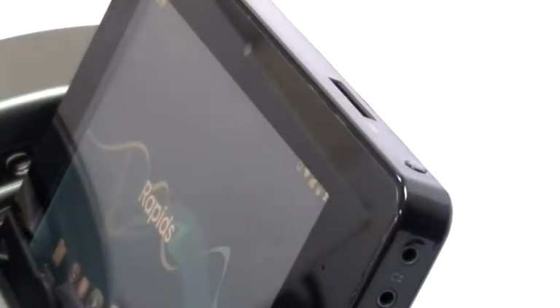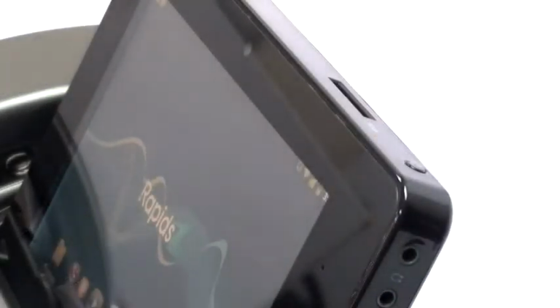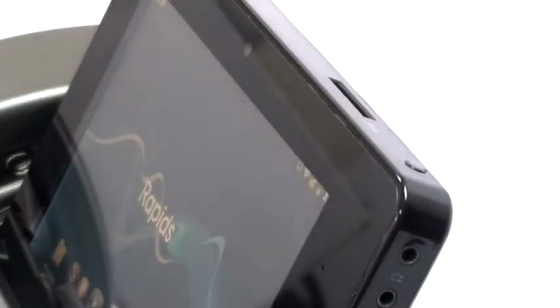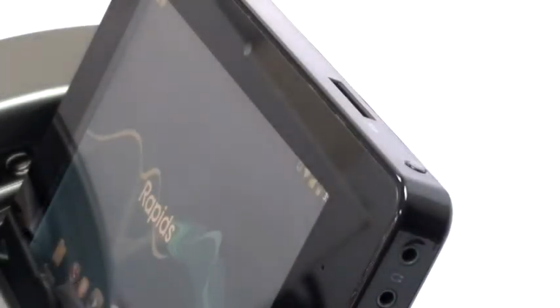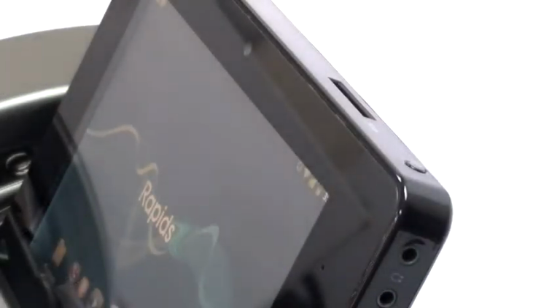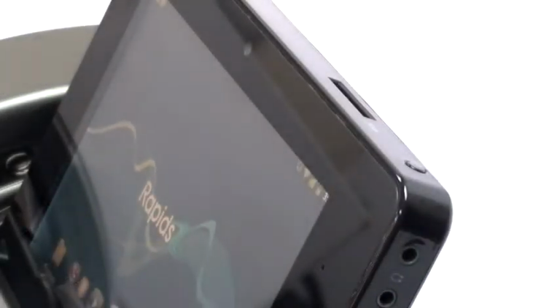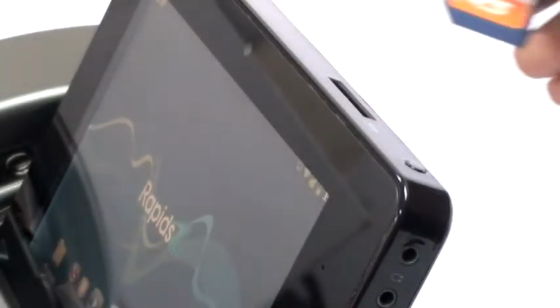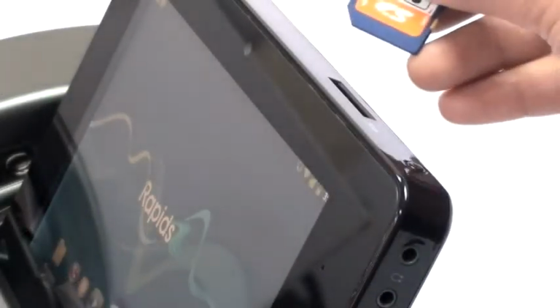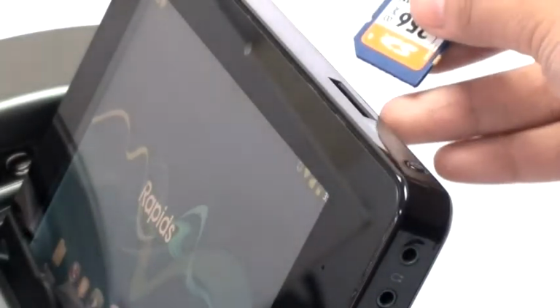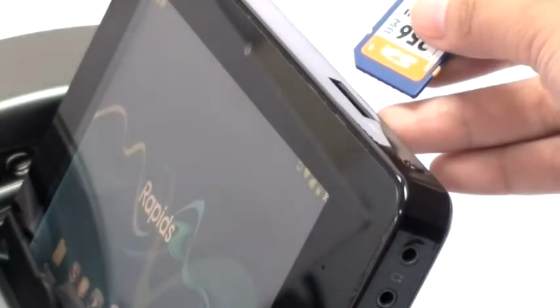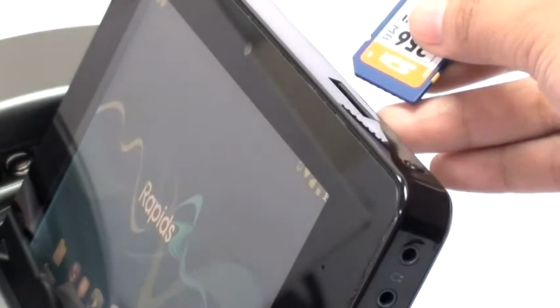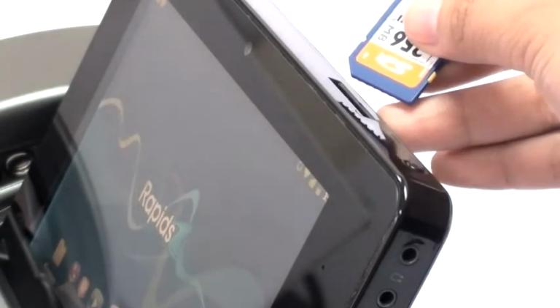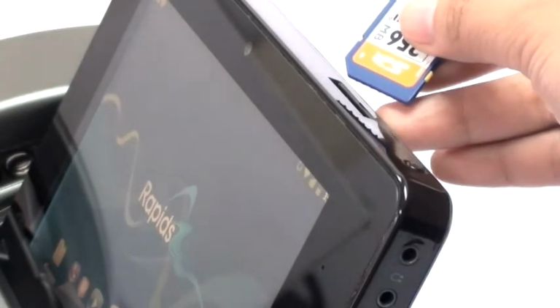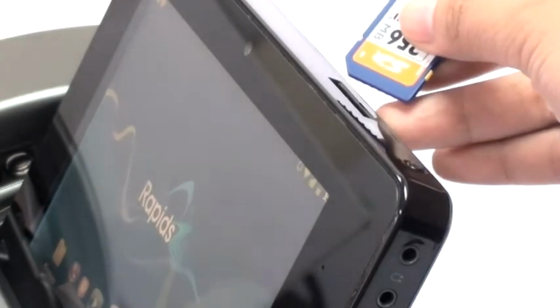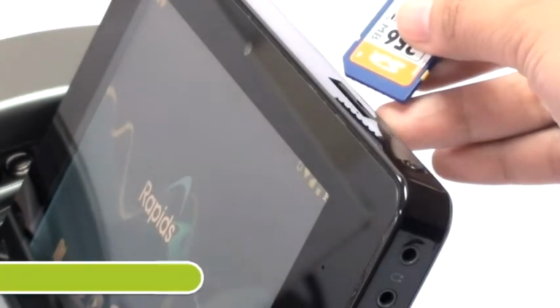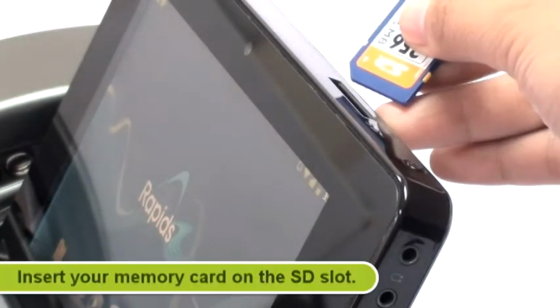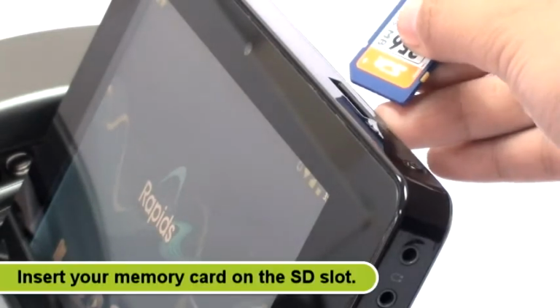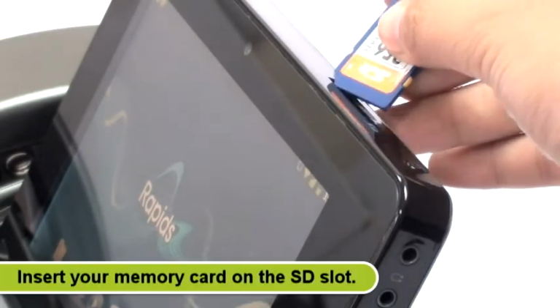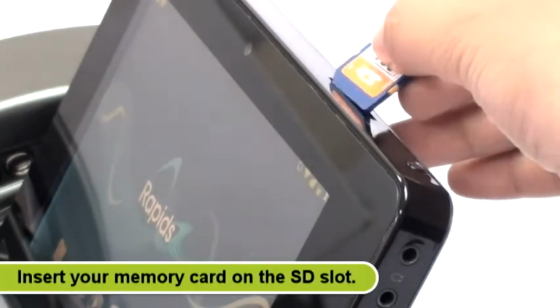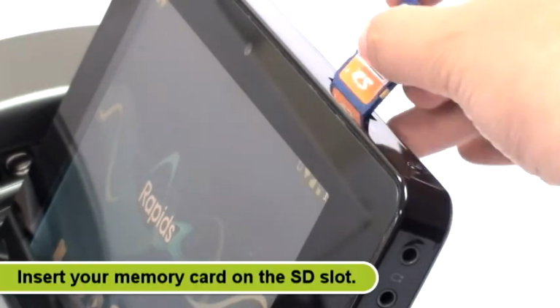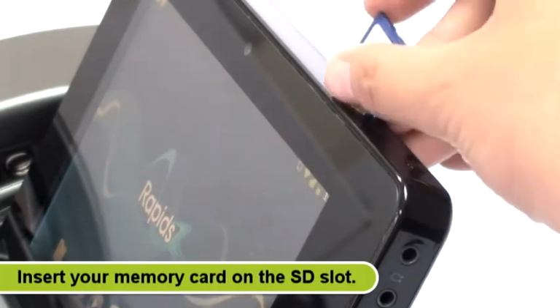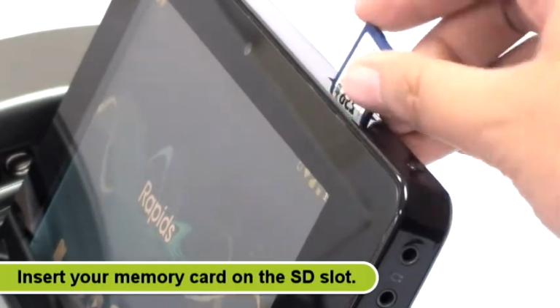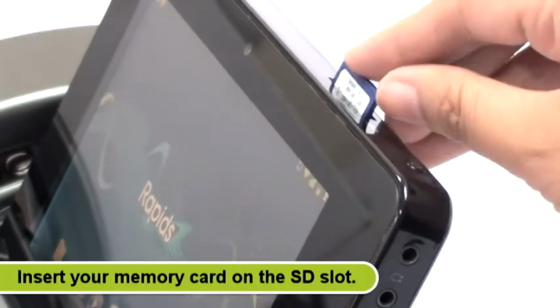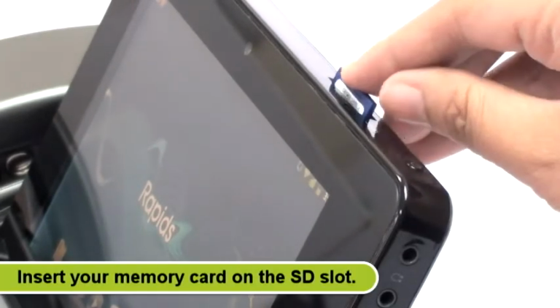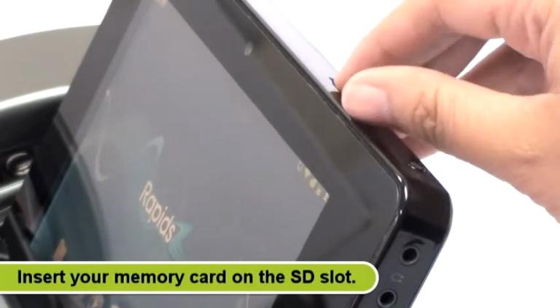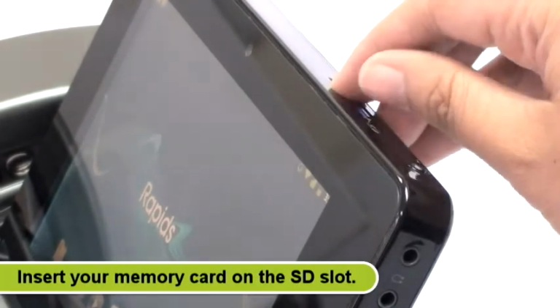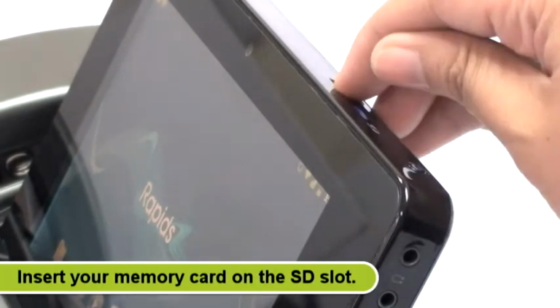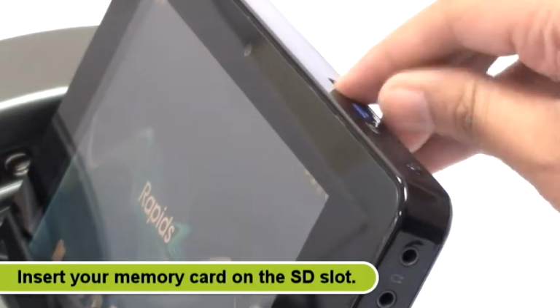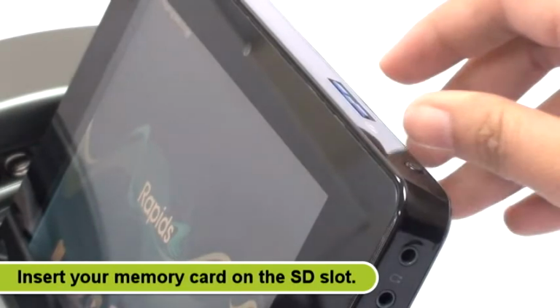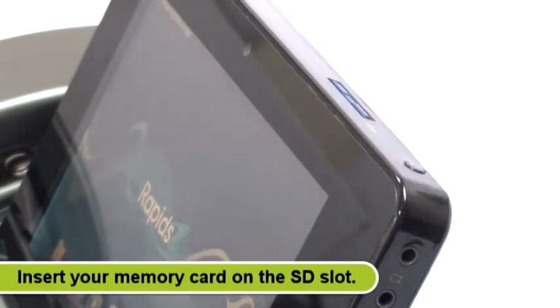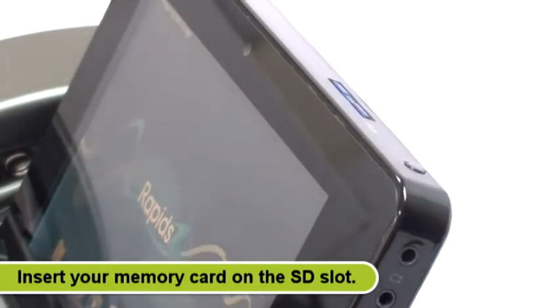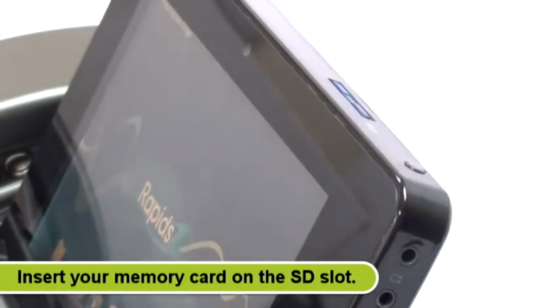To retrieve or save files on the SD card, just insert your memory card into the SD card slot located on the top of the tablet.